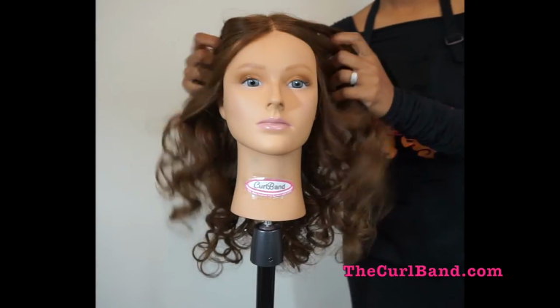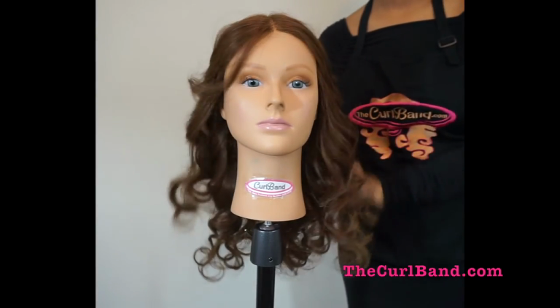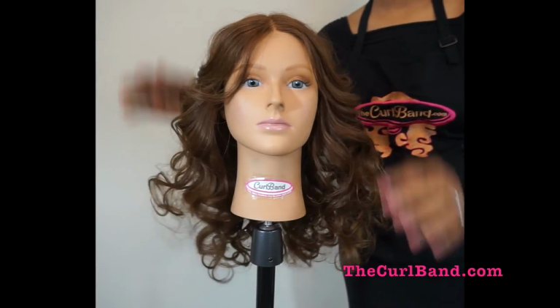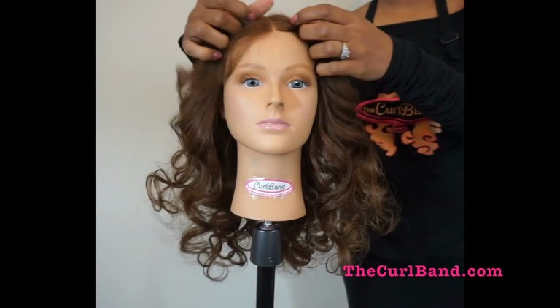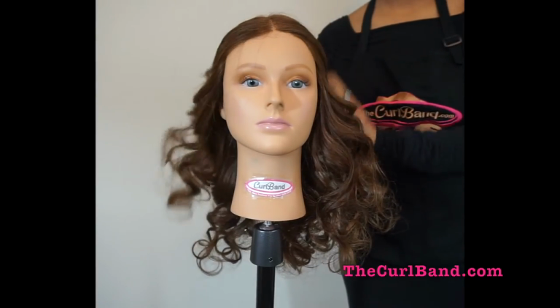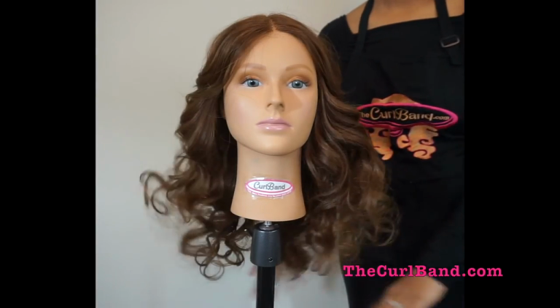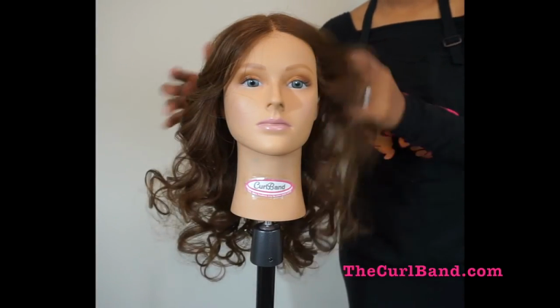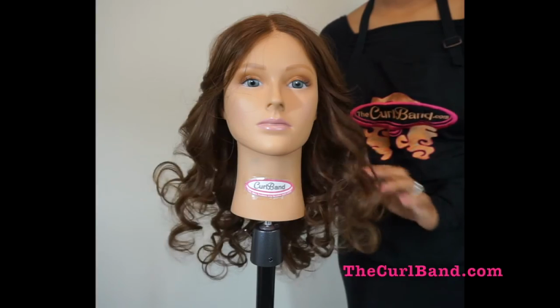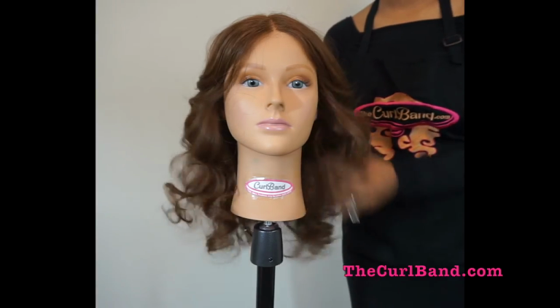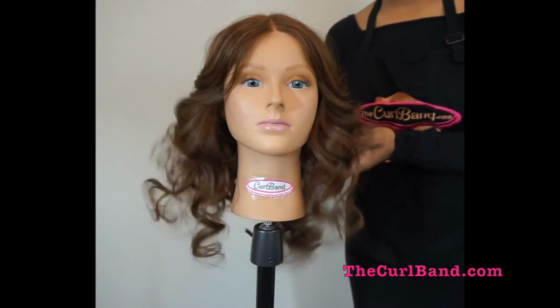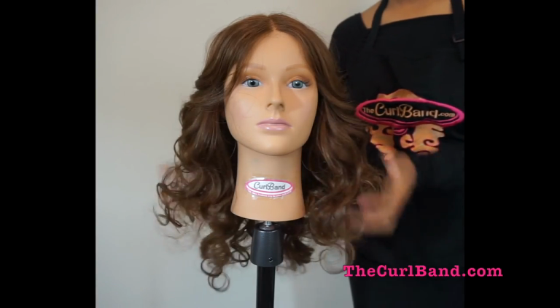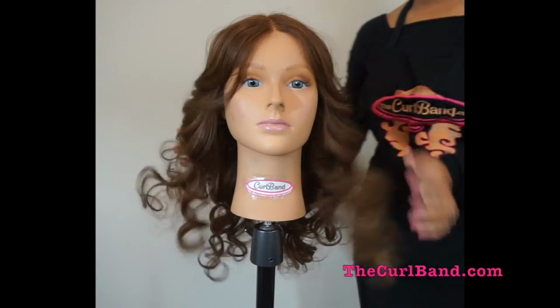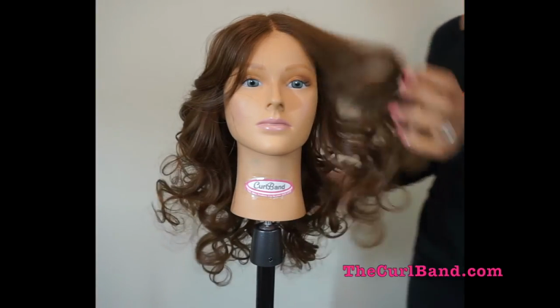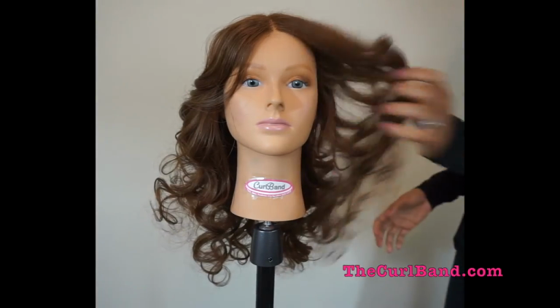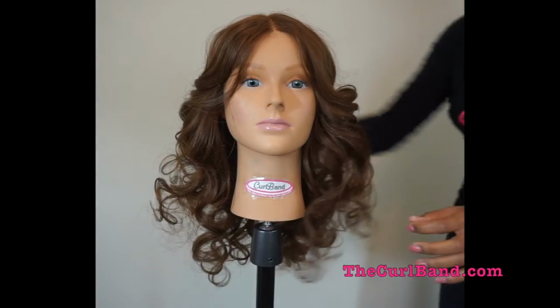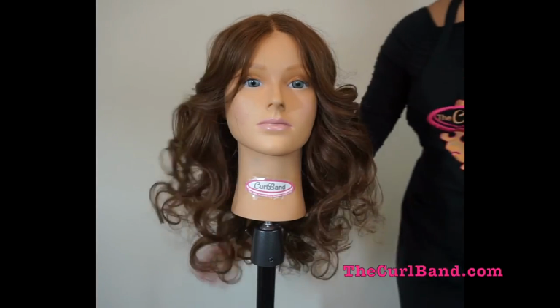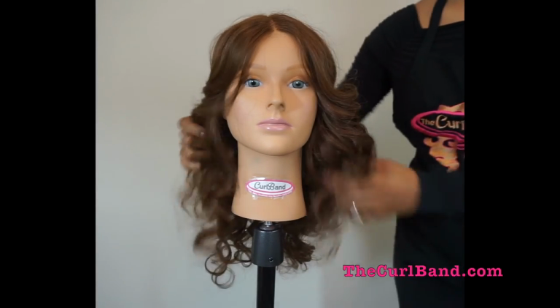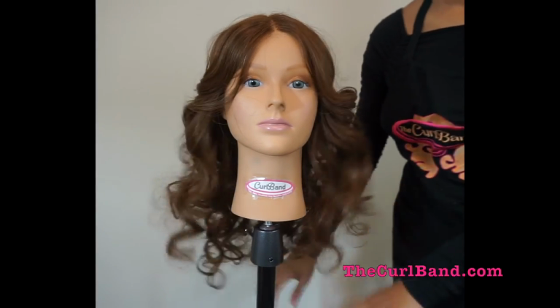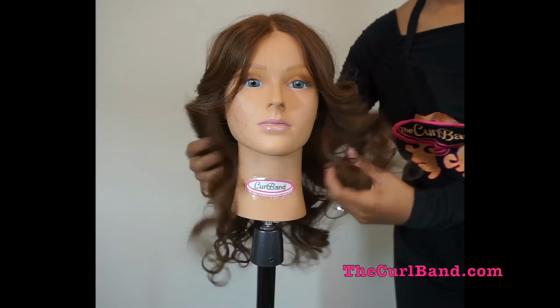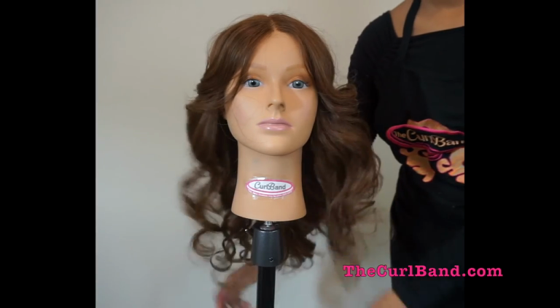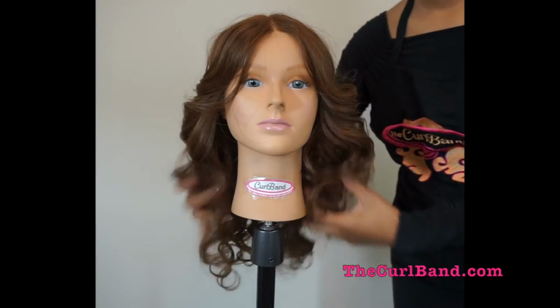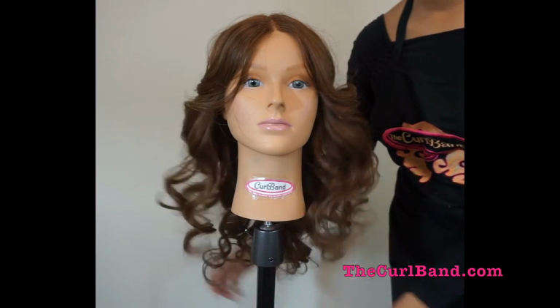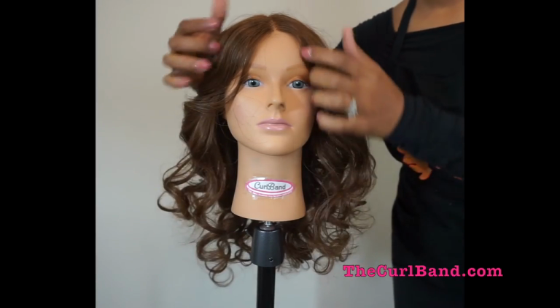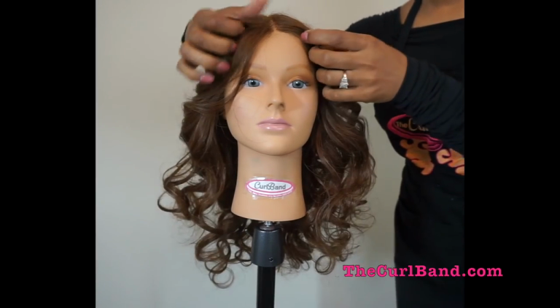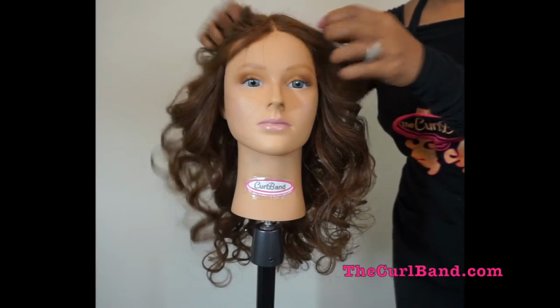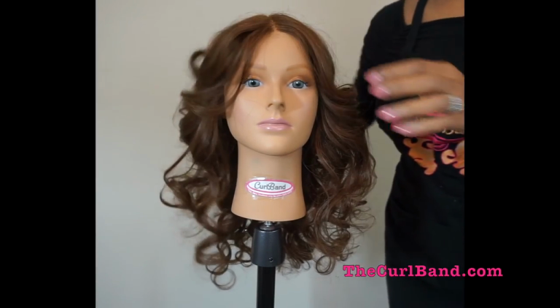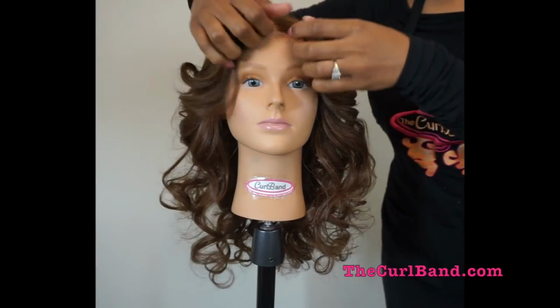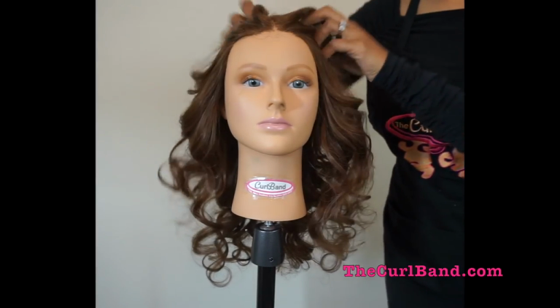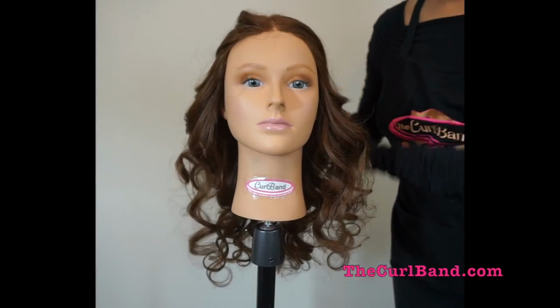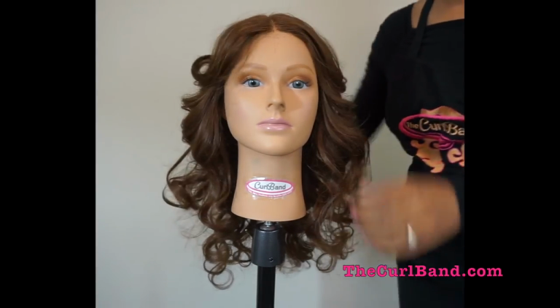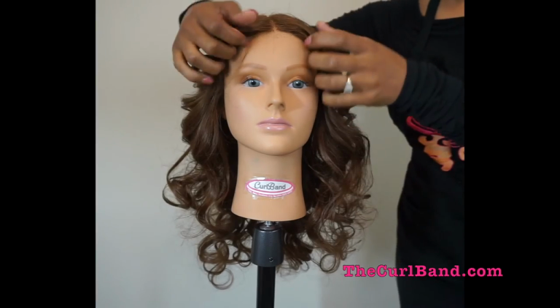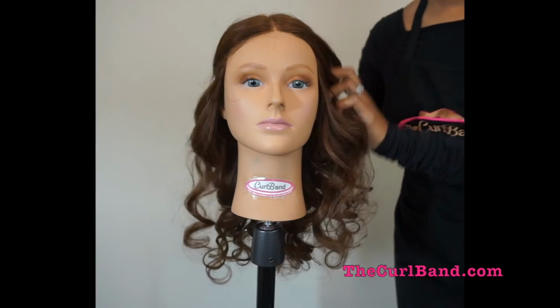Your curls are all set and now you're ready to go. Be sure to follow us on Facebook, Instagram, and Twitter at TheCurlBand. Thanks for watching.